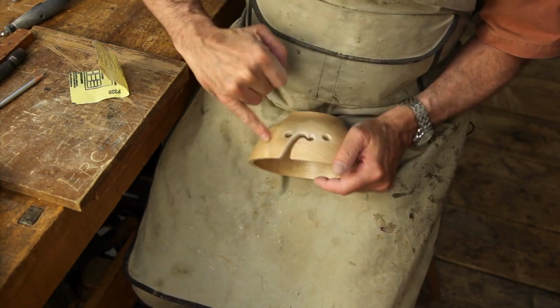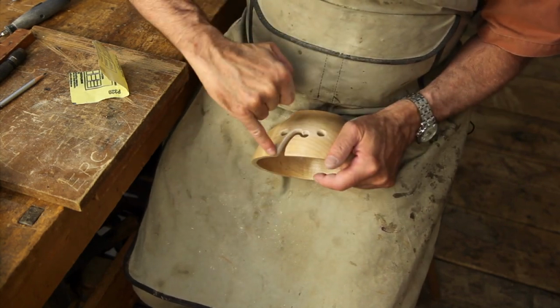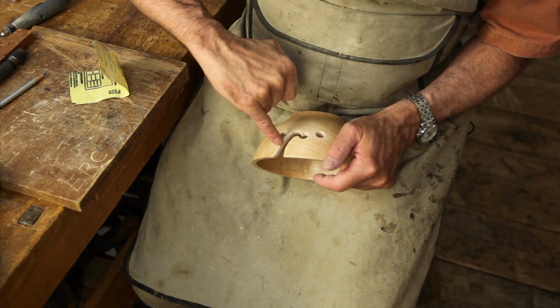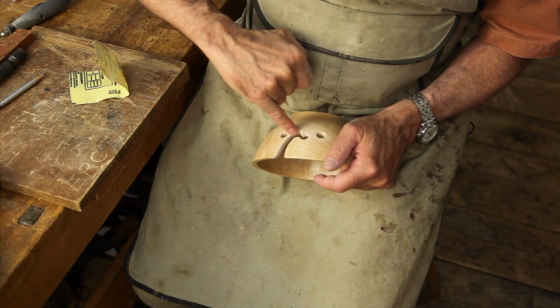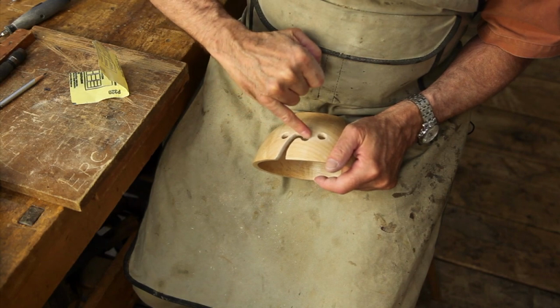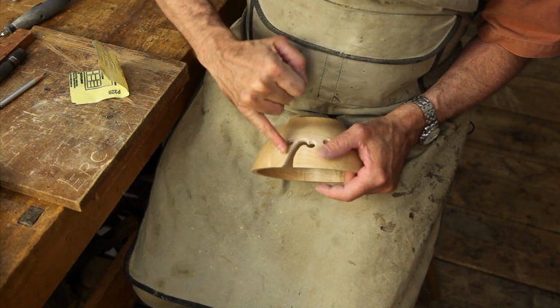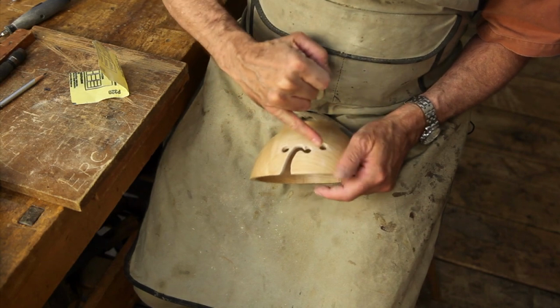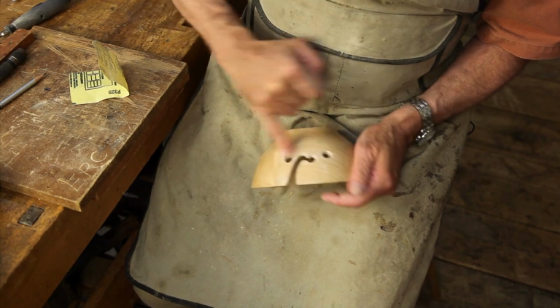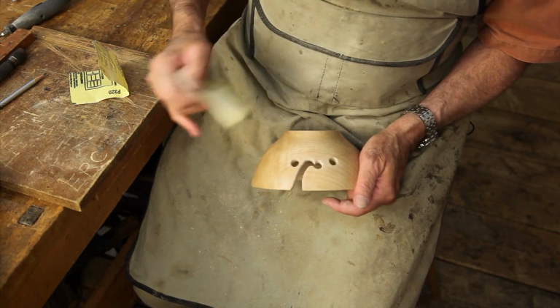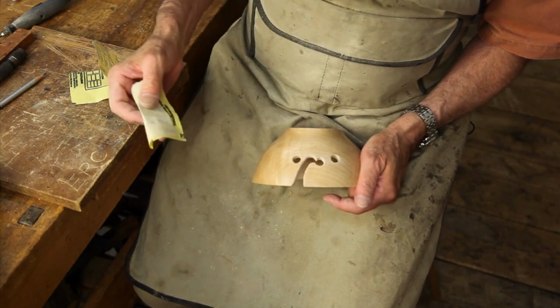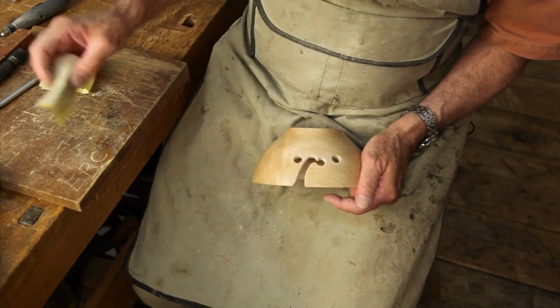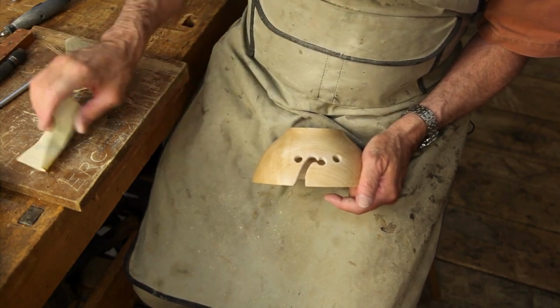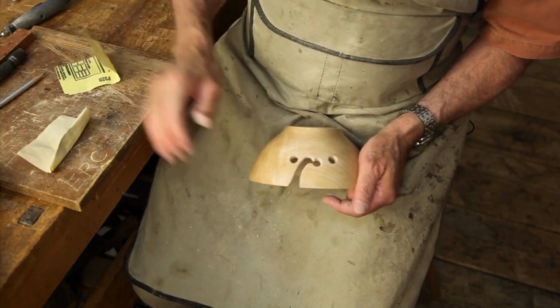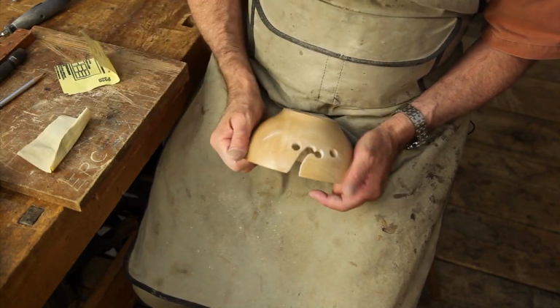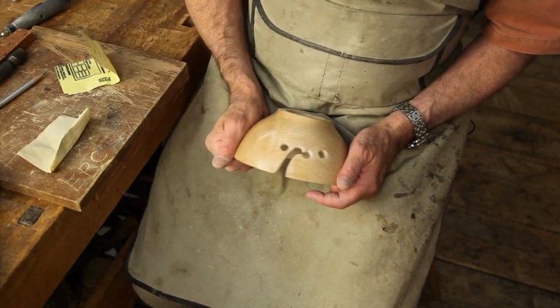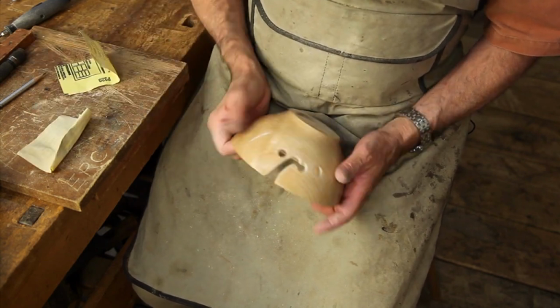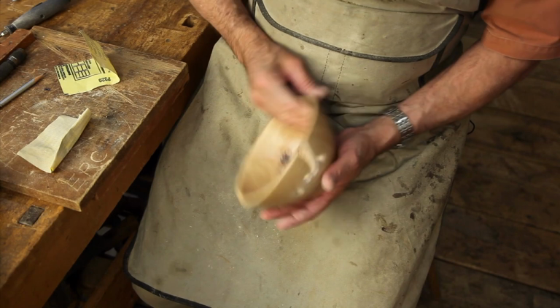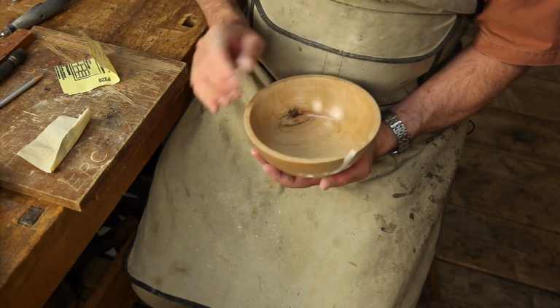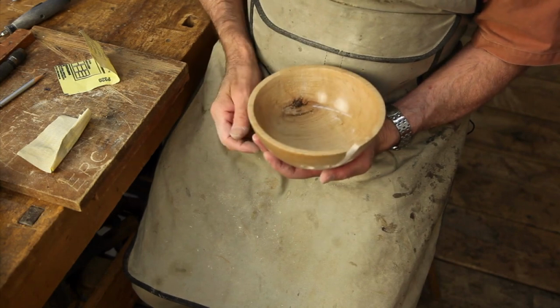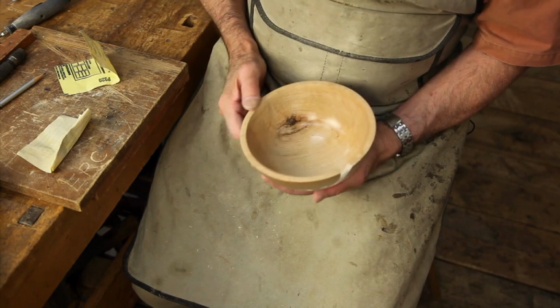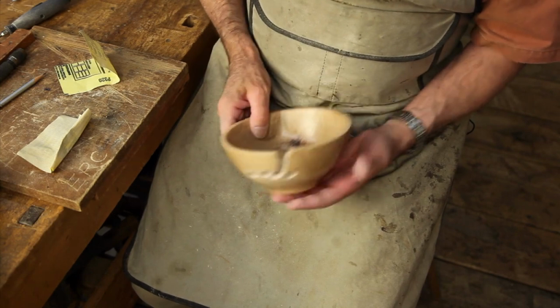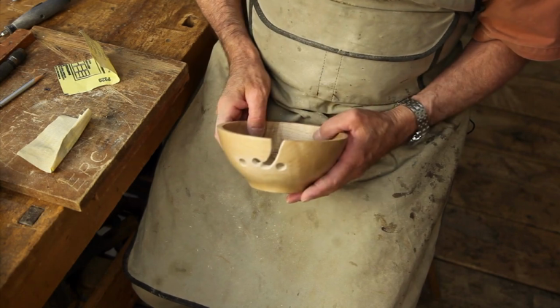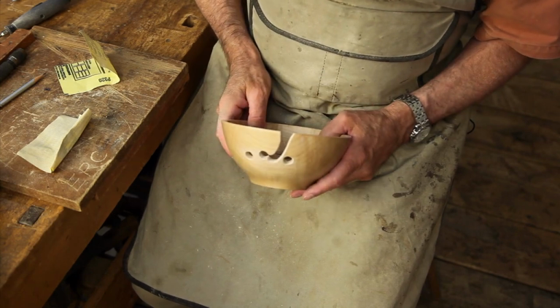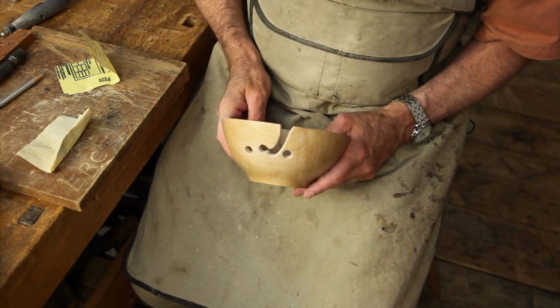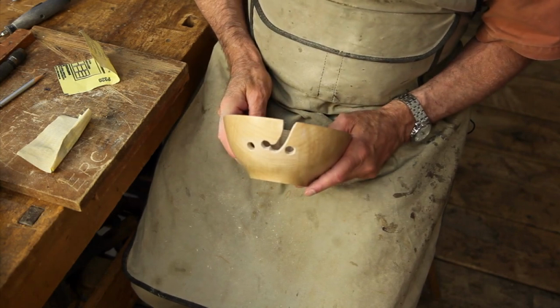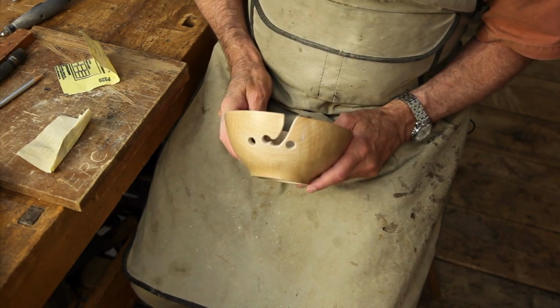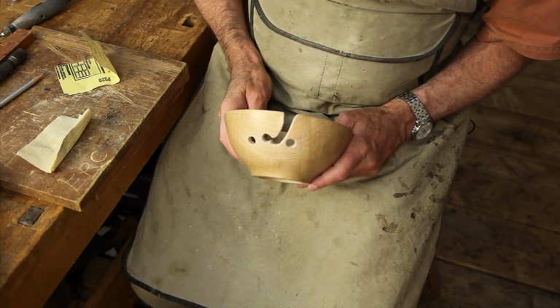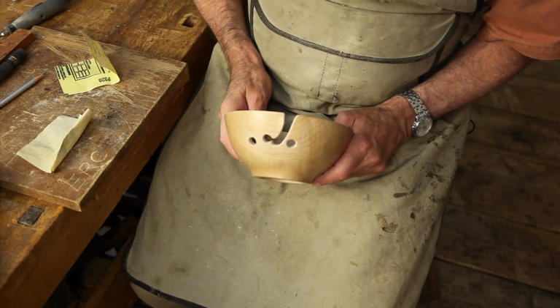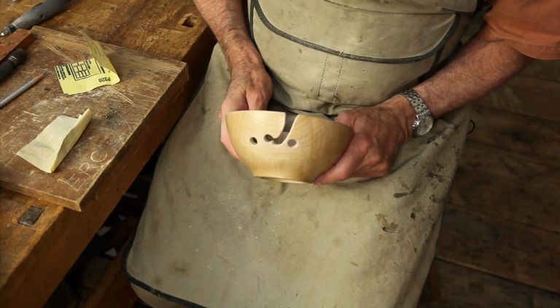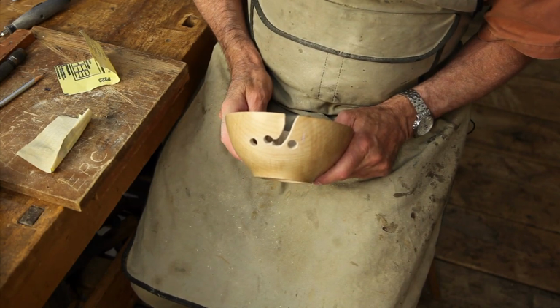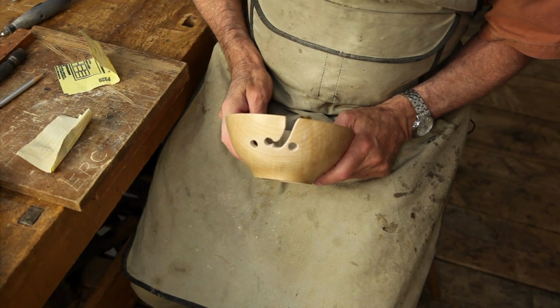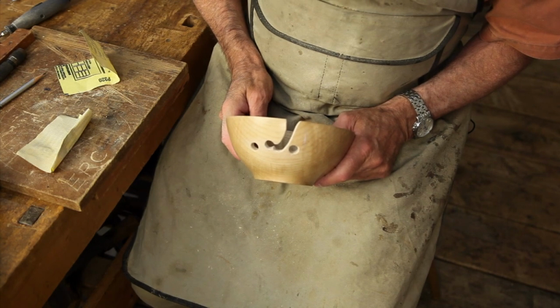Of course we're going to put some more finish on these edges, another coat of wax, and we'll be ready to give it away. So that's The Knitting Bowl. Have fun!